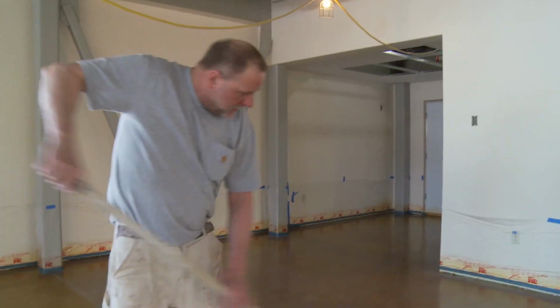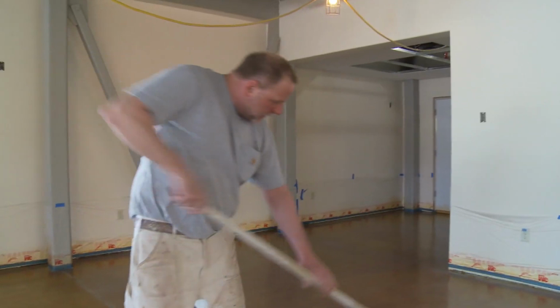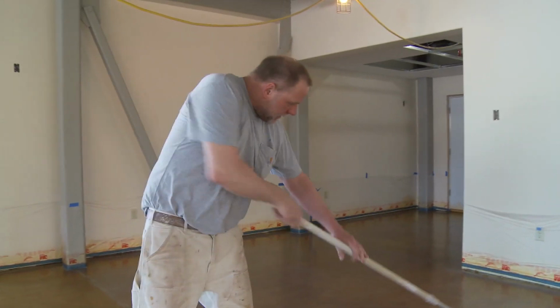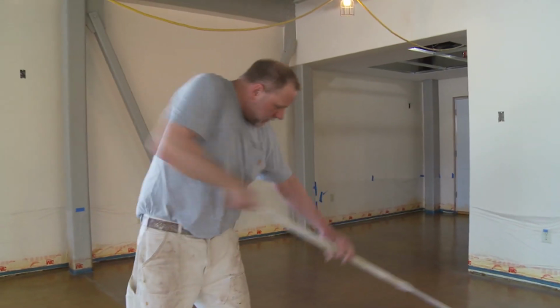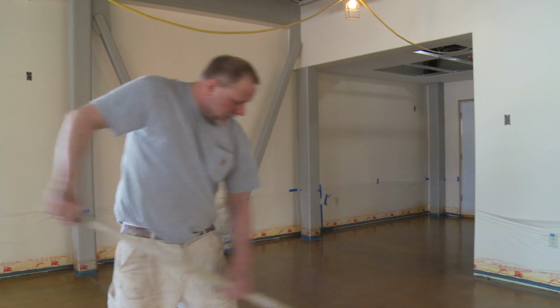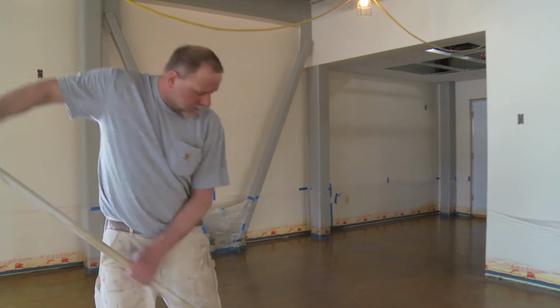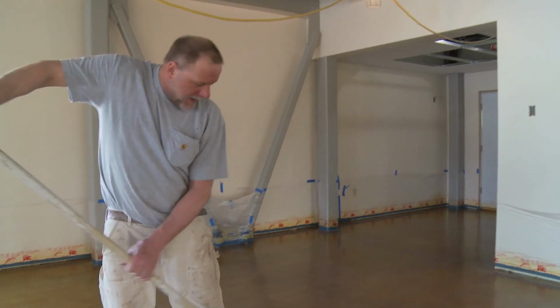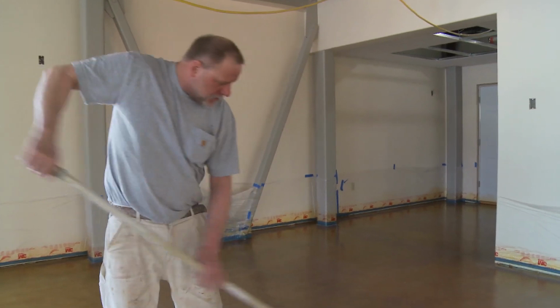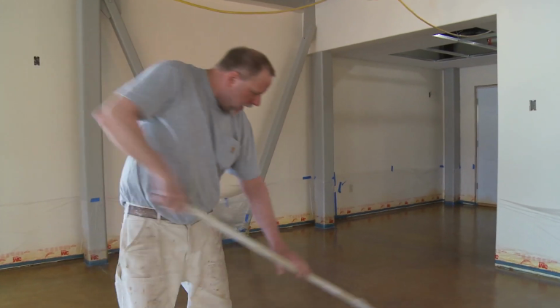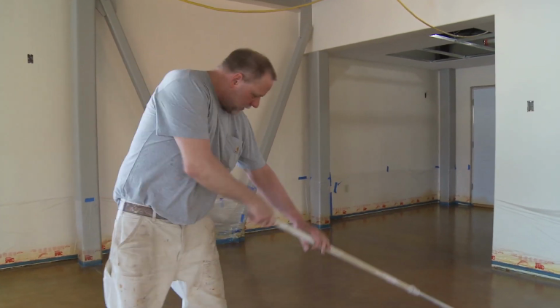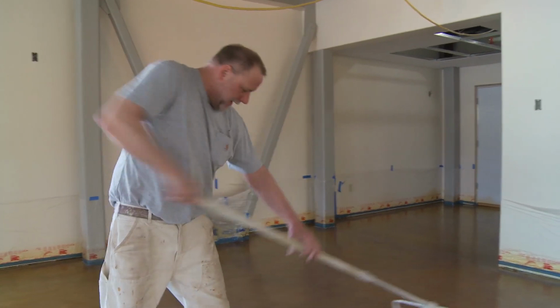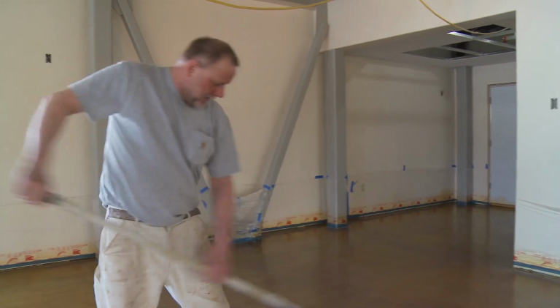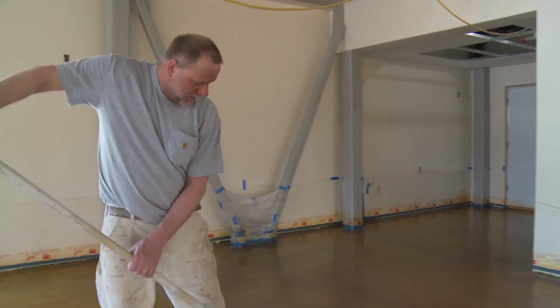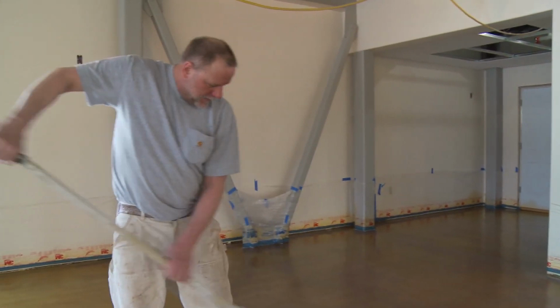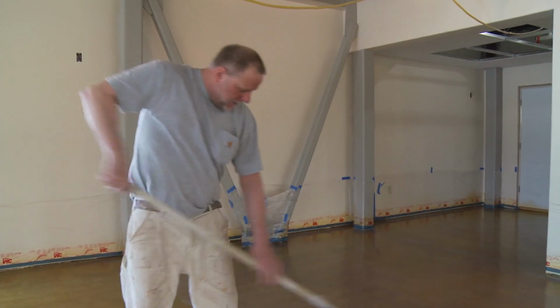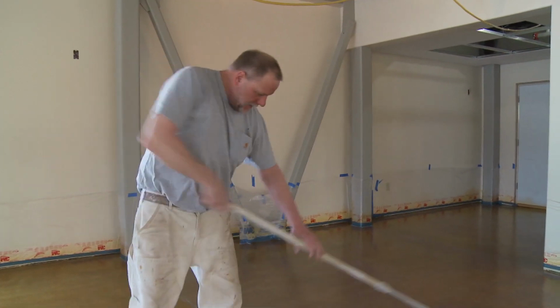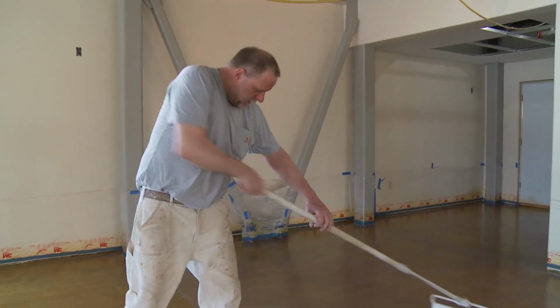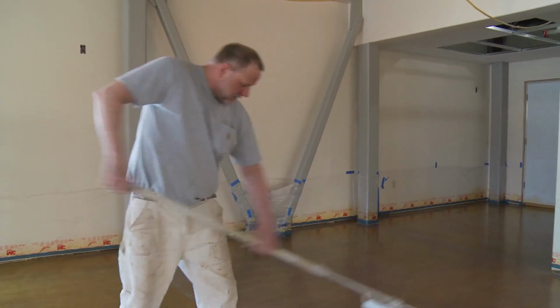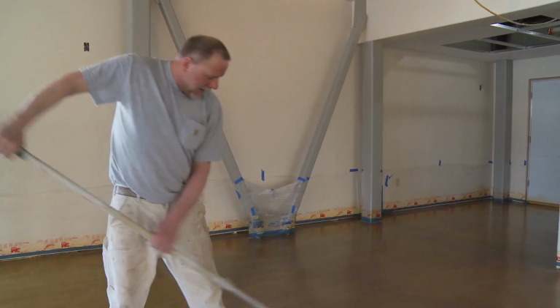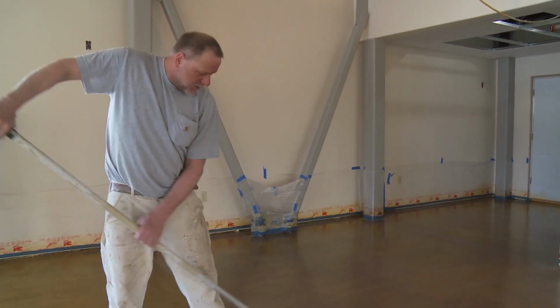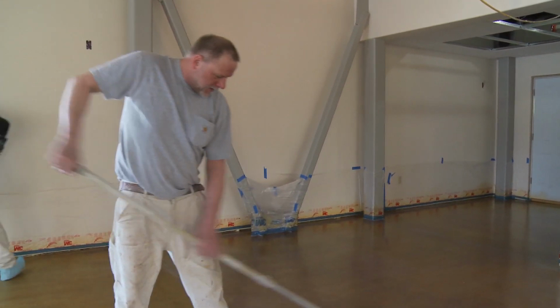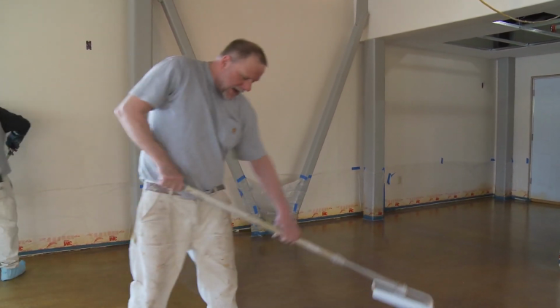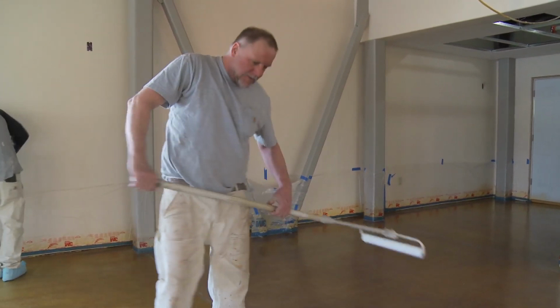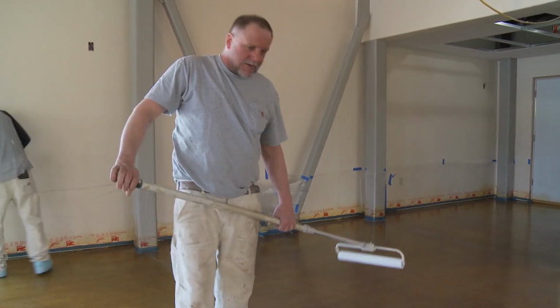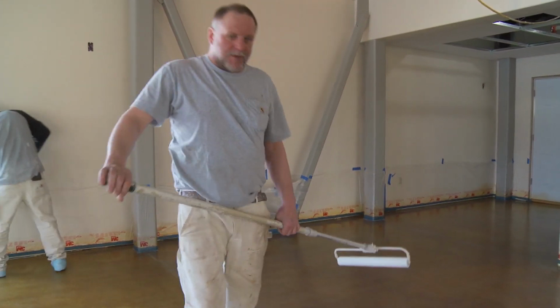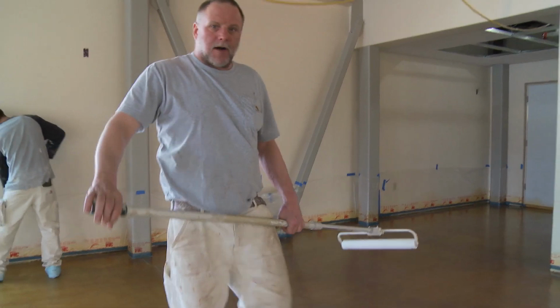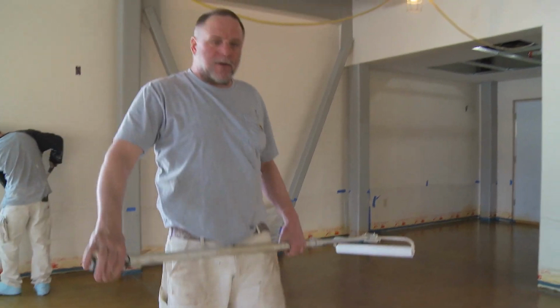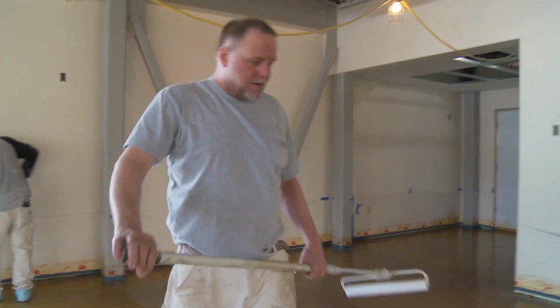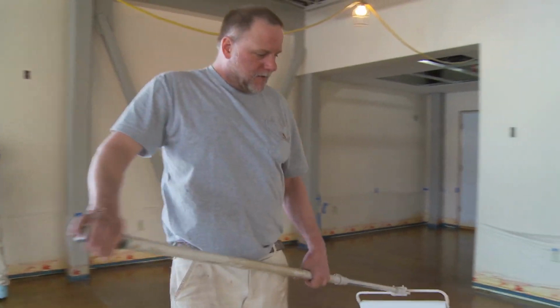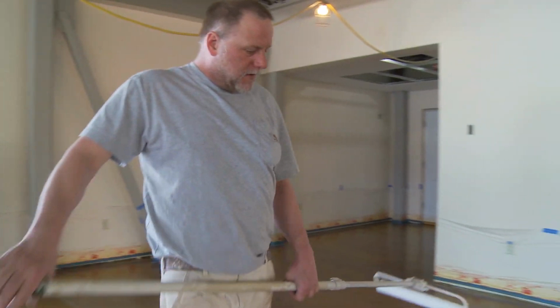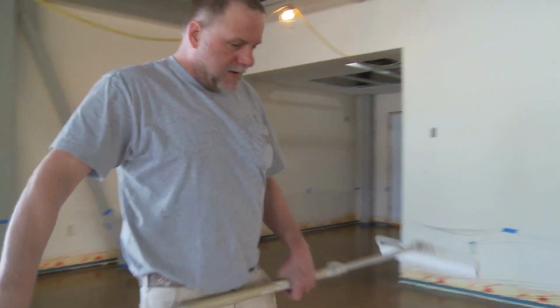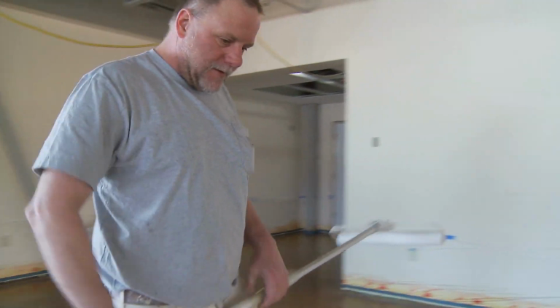I think it looks good — it's the natural concrete, the natural little cracks and stuff in the concrete. That's what all that is.